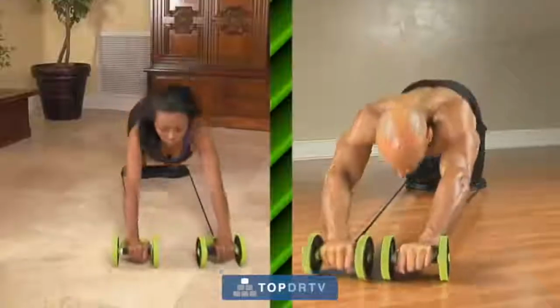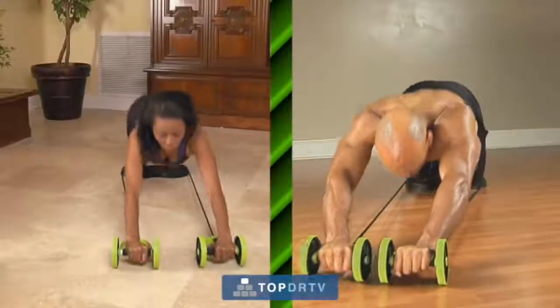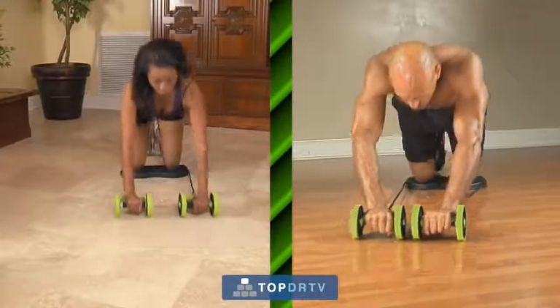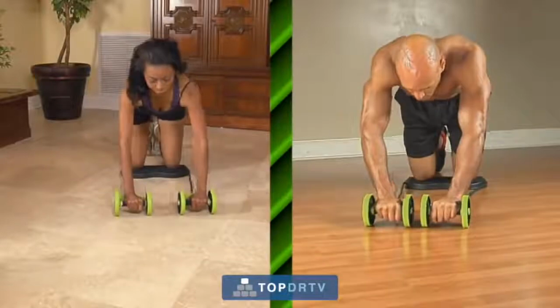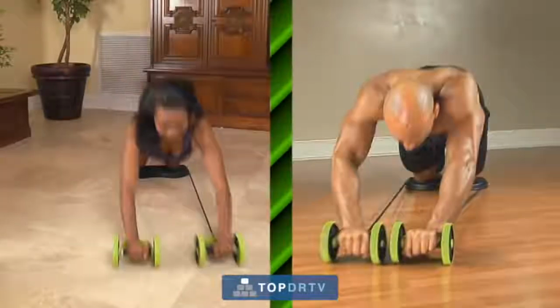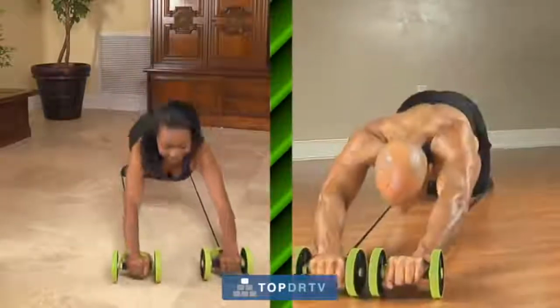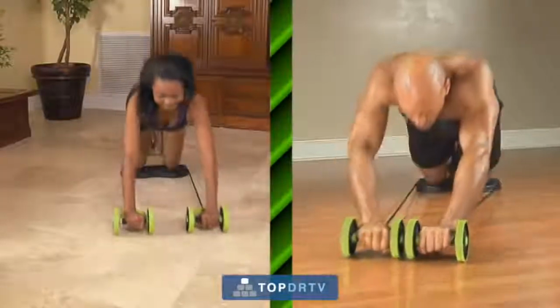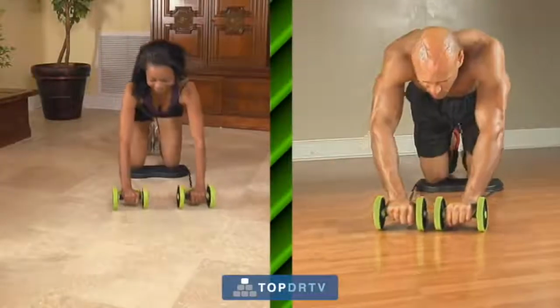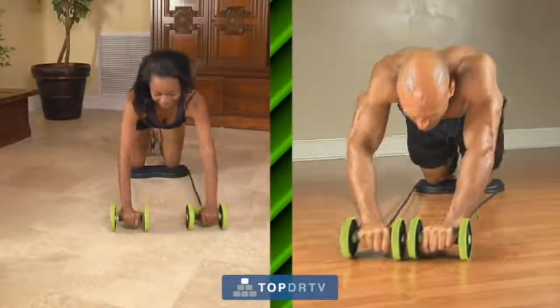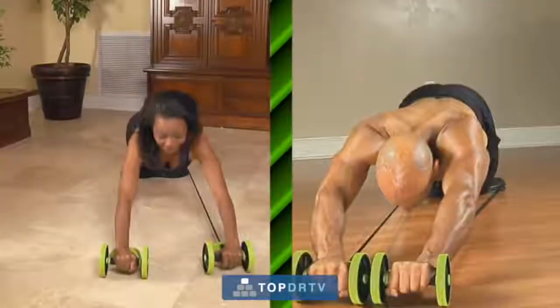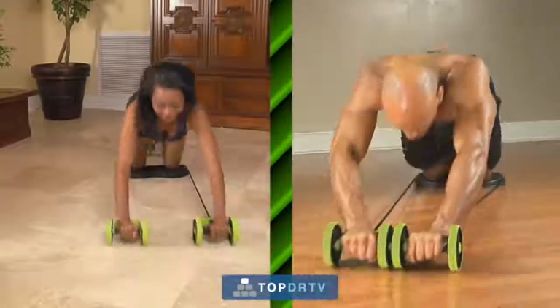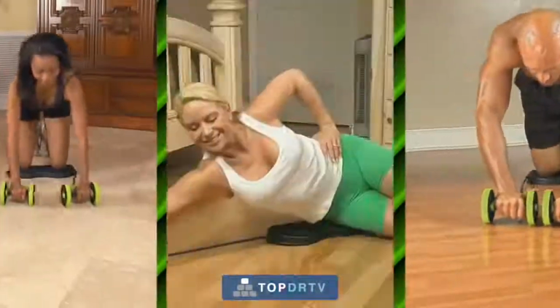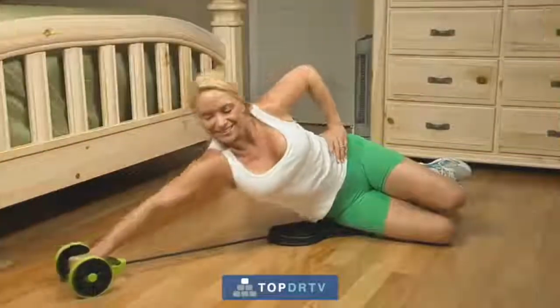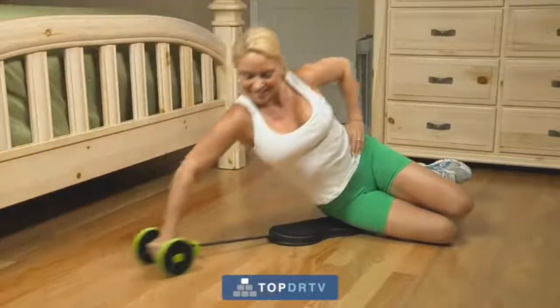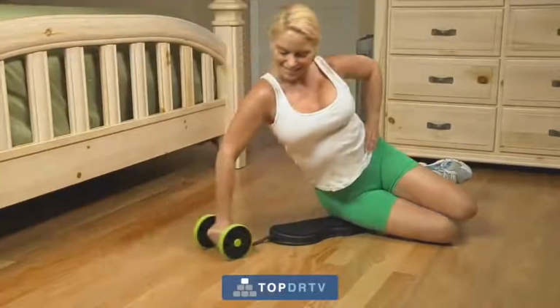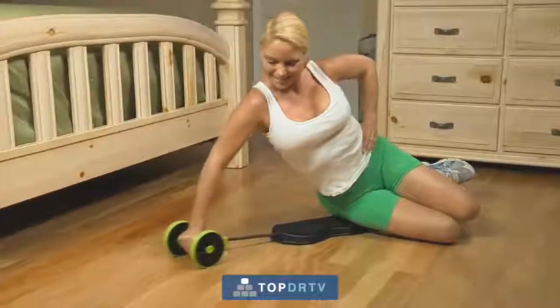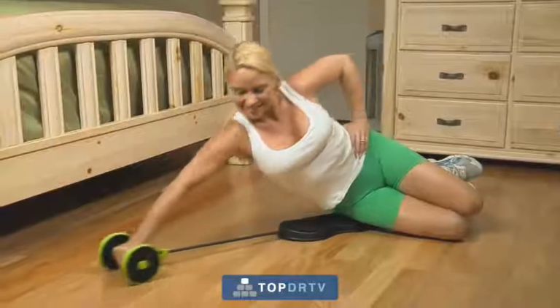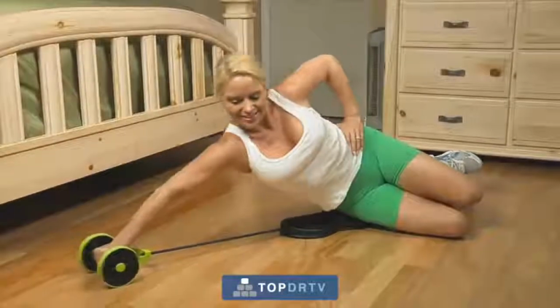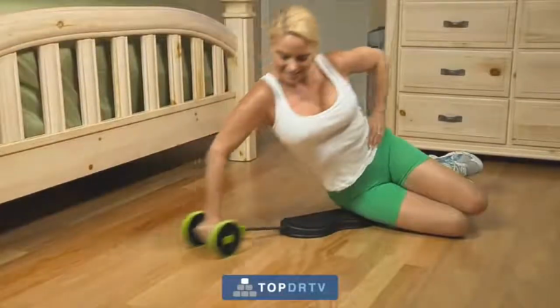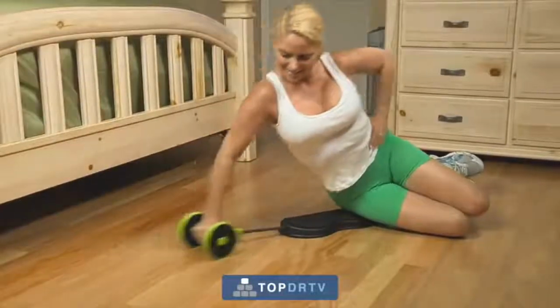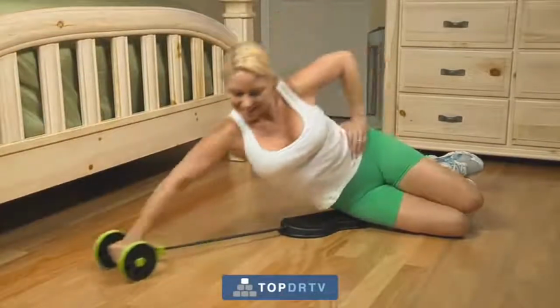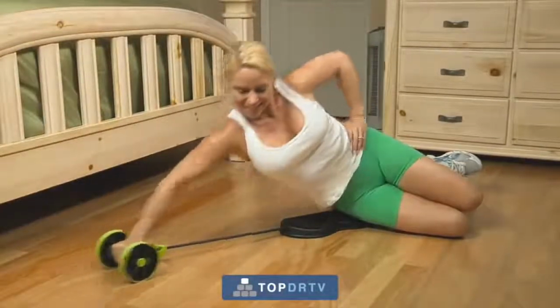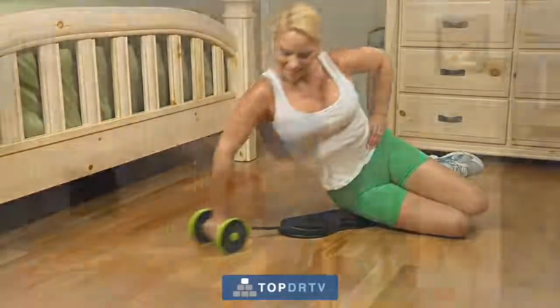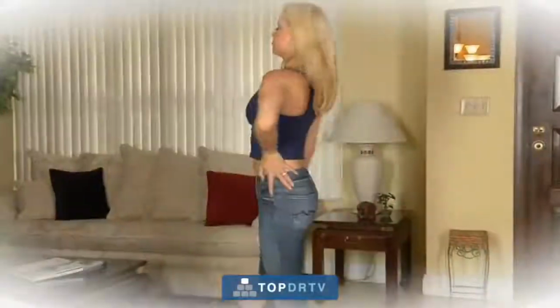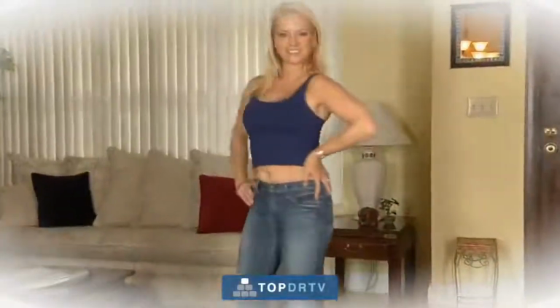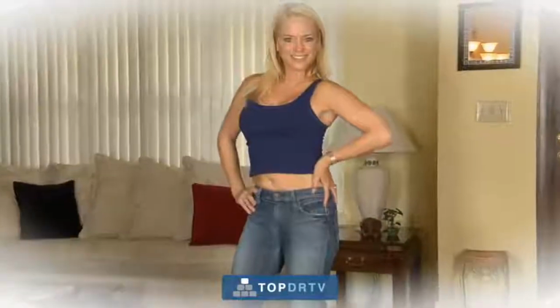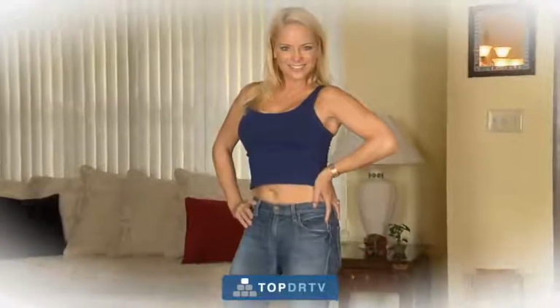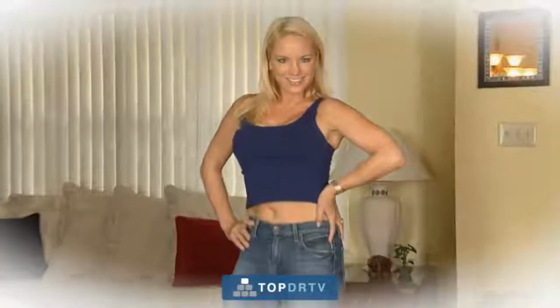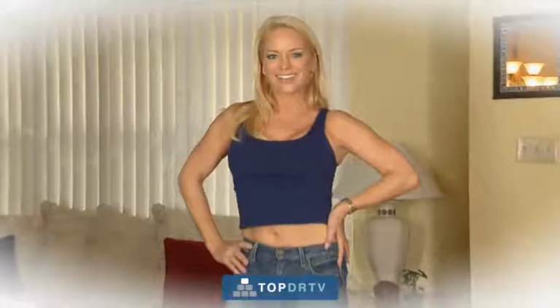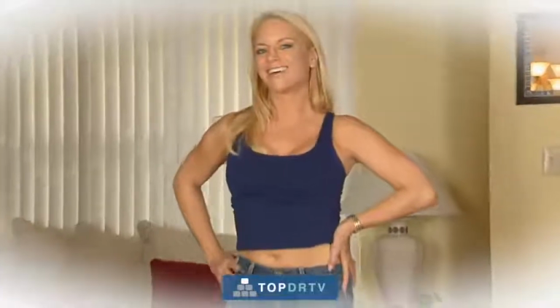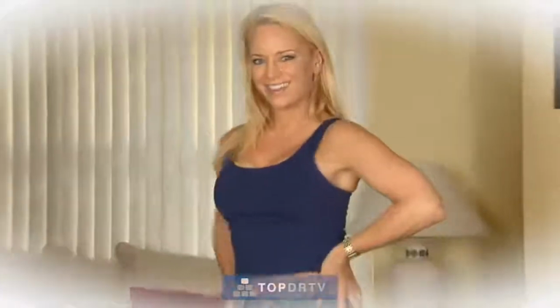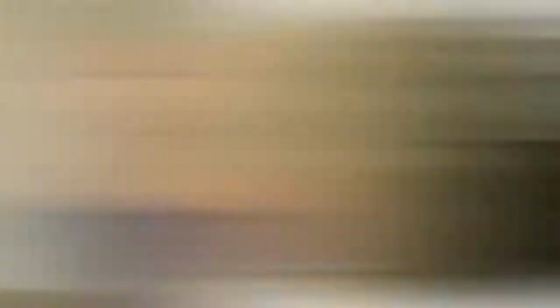Revoflex makes it easier for anyone to exercise, no matter what shape you're in. And because it's easier and effortless, your workouts will be a lot more fun, which will motivate you to continue exercising to achieve your goals.